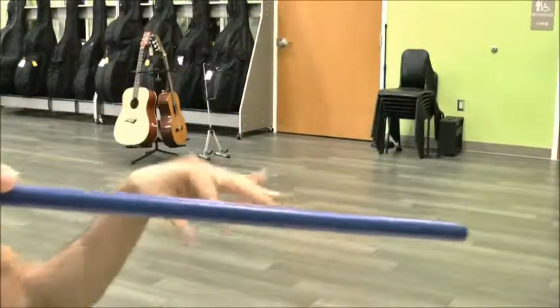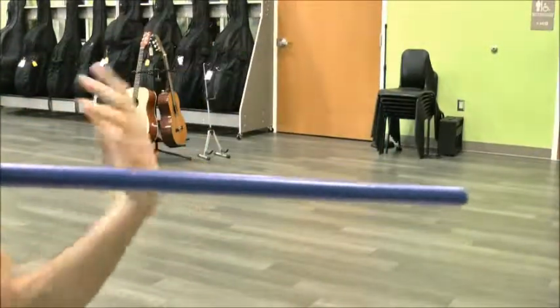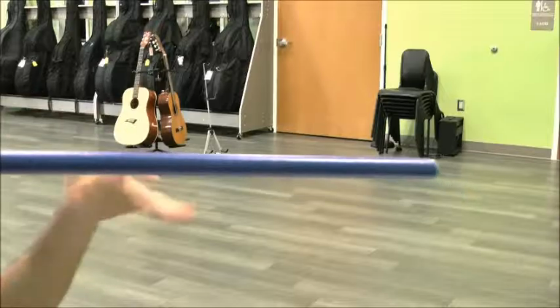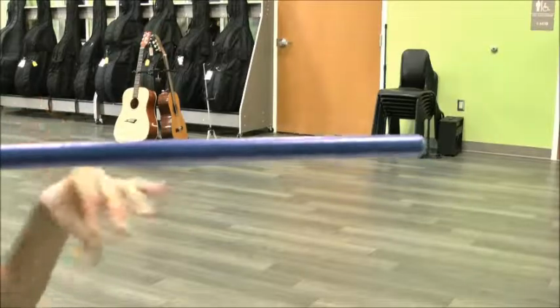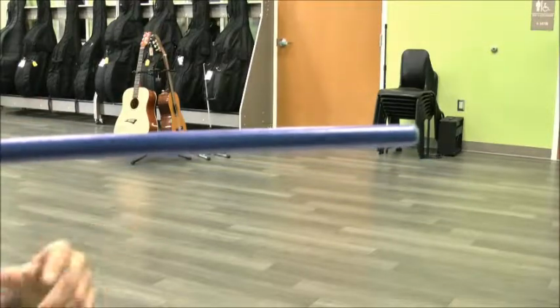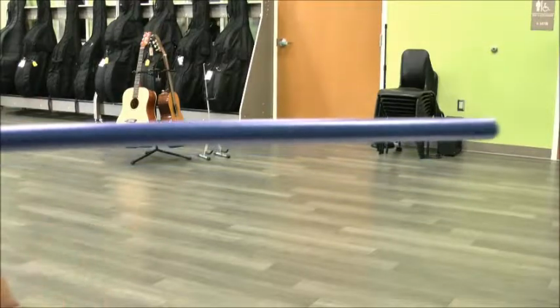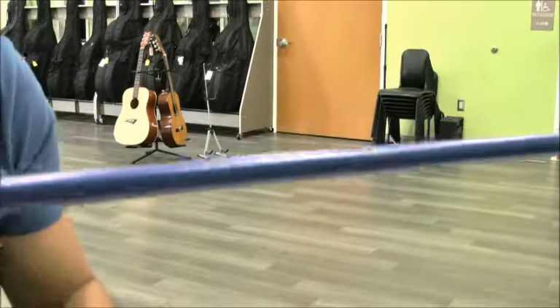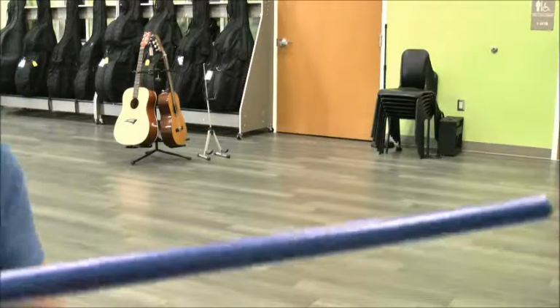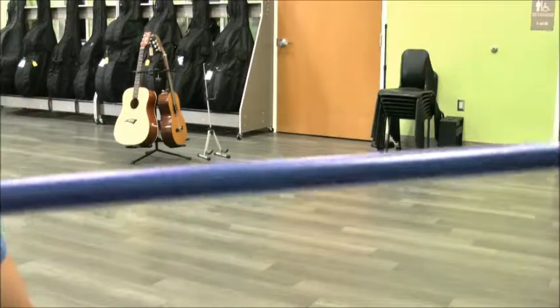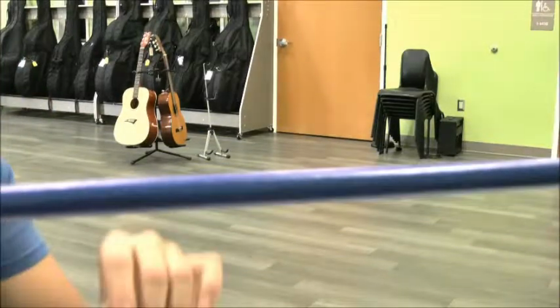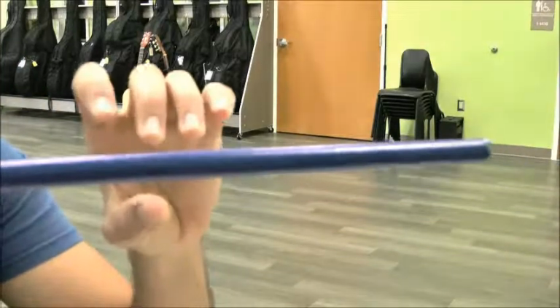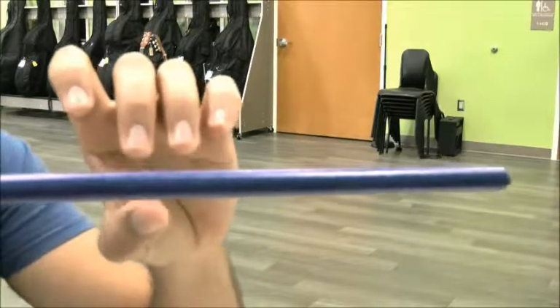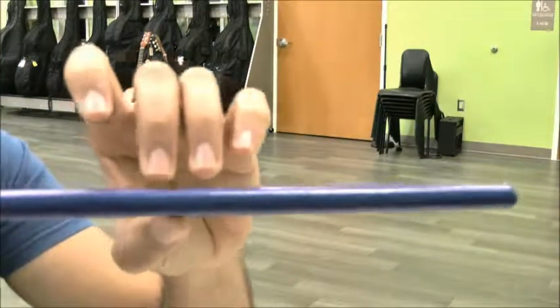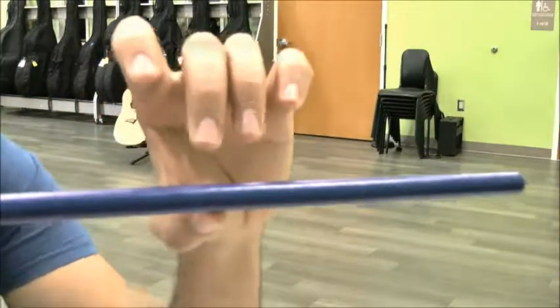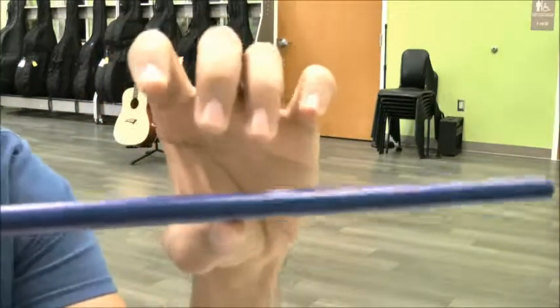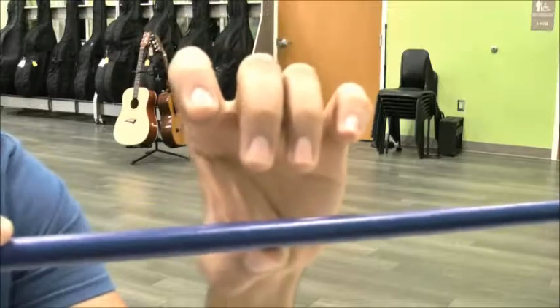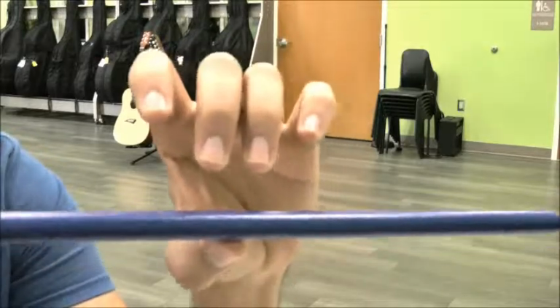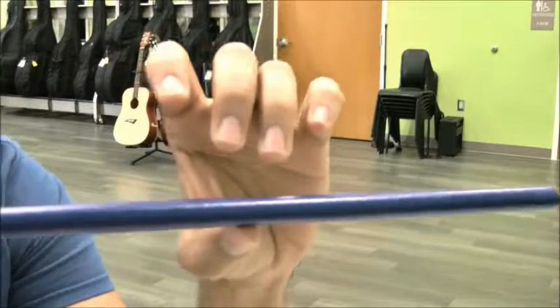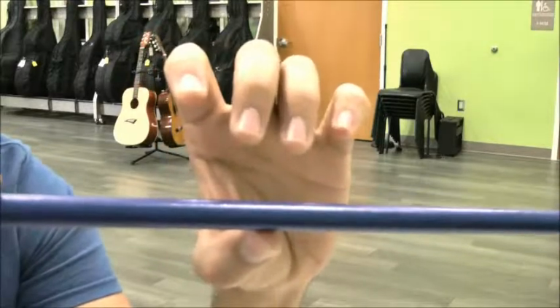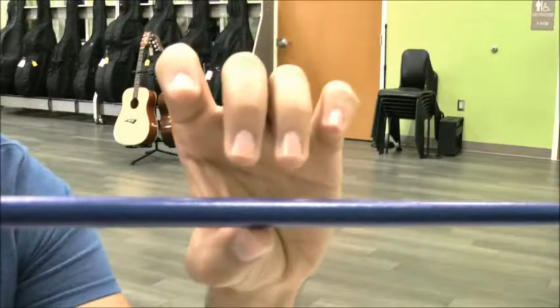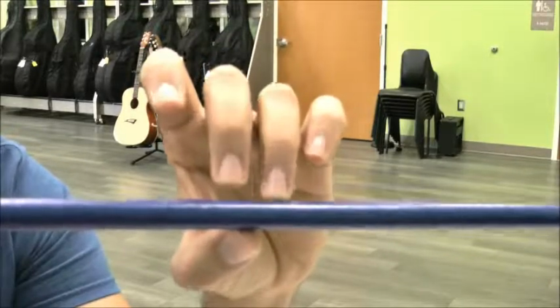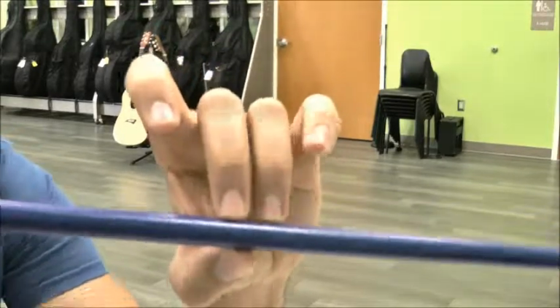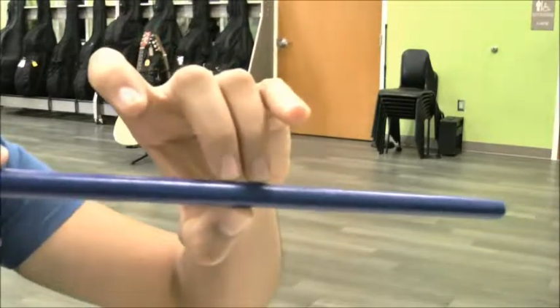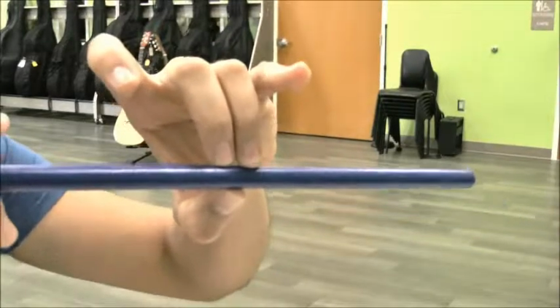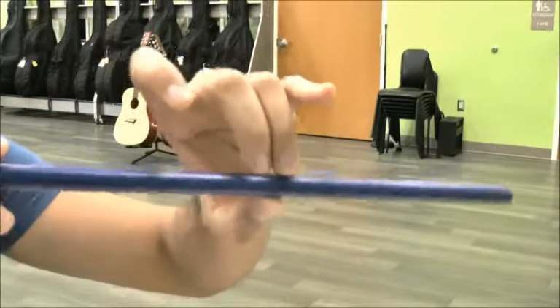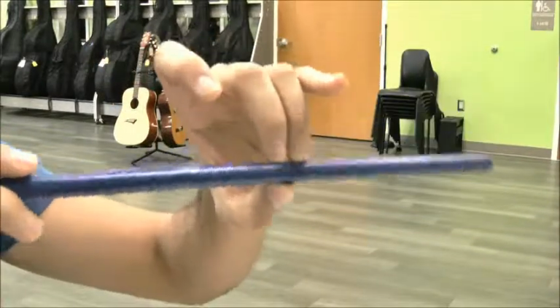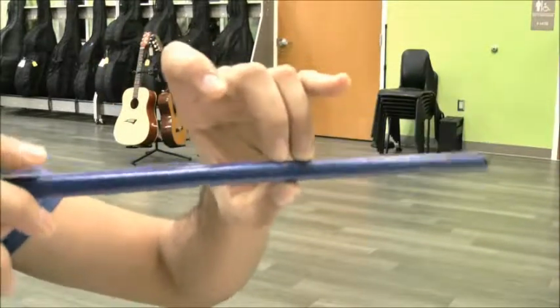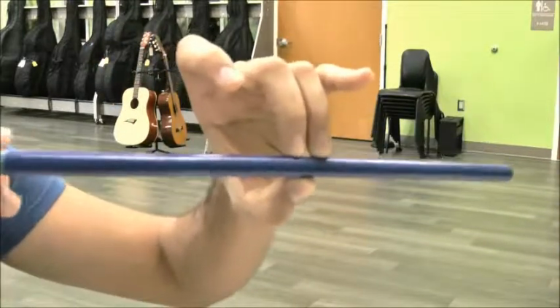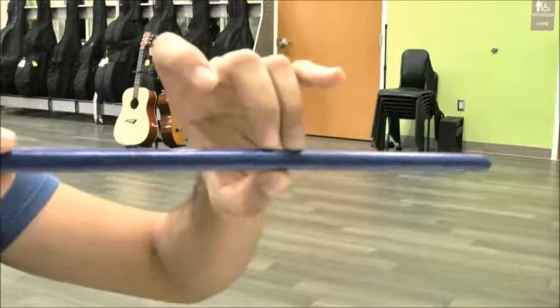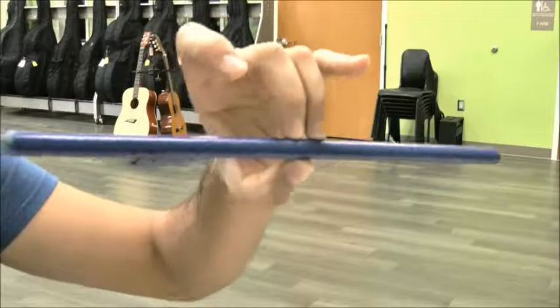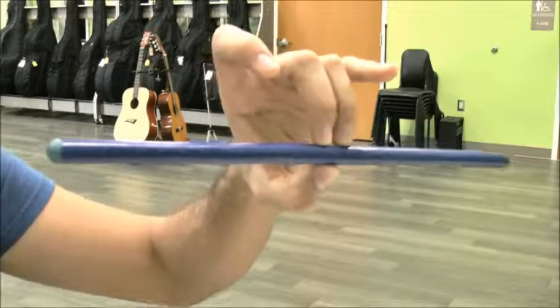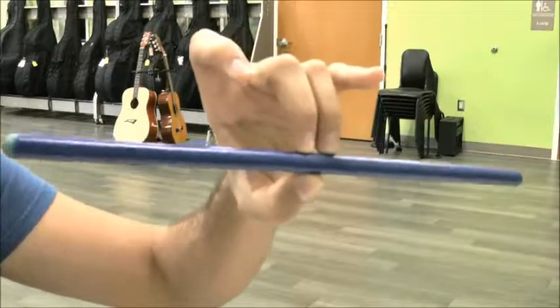Shake it, give it a shake. You want to be an expert at this — the better you are at this, the better you will play violin. So you definitely want to practice it as much as possible: do it at home, do it in the car, do it anywhere.